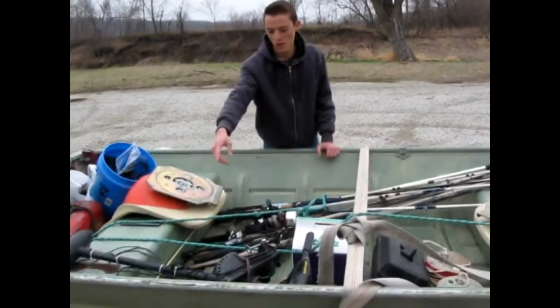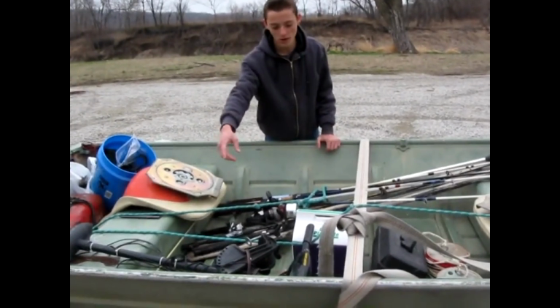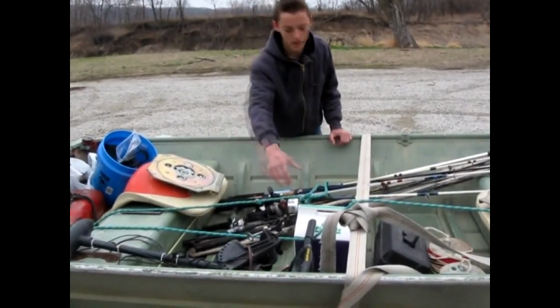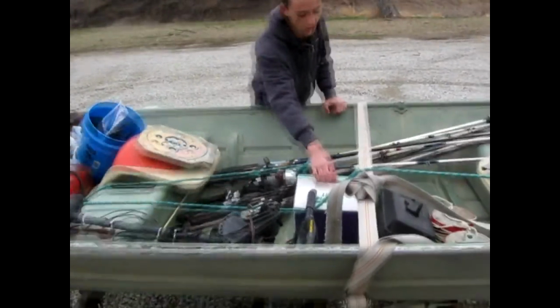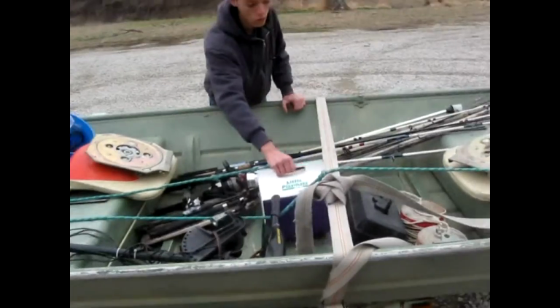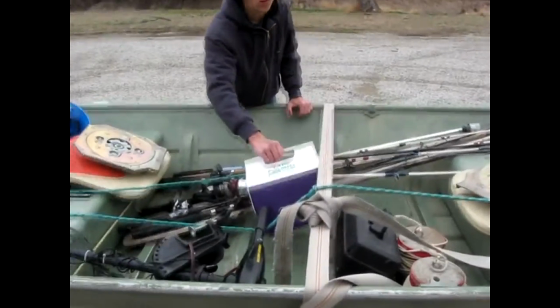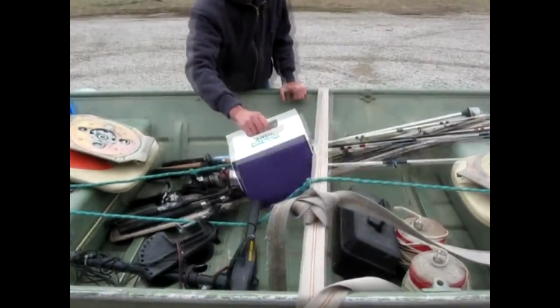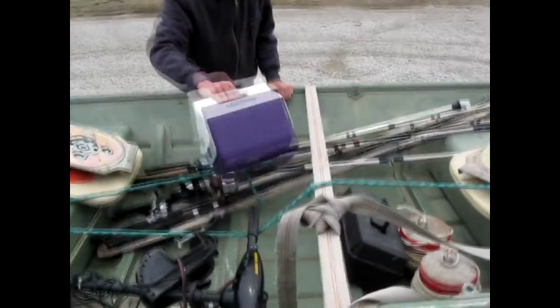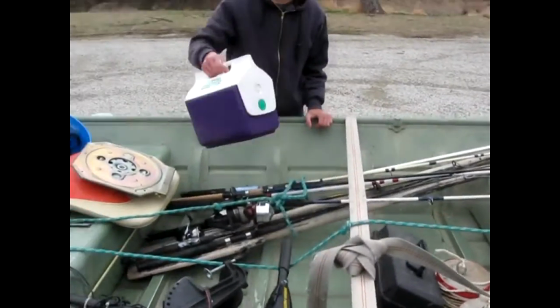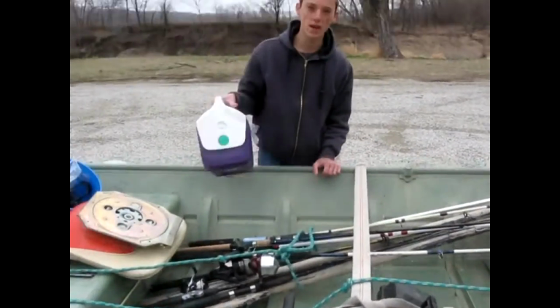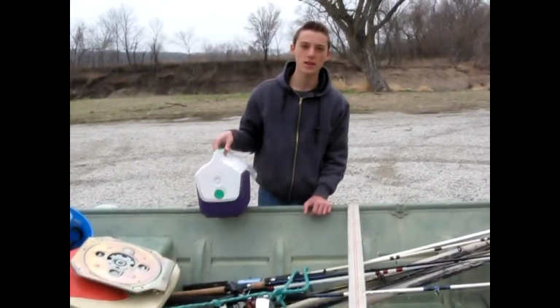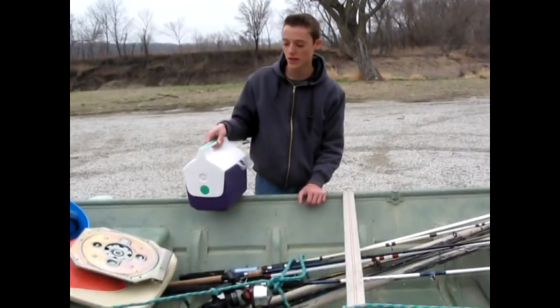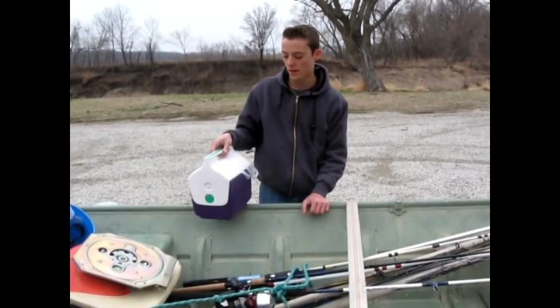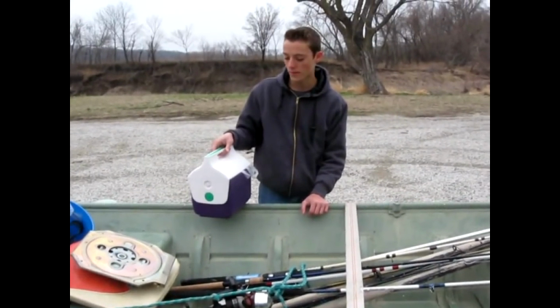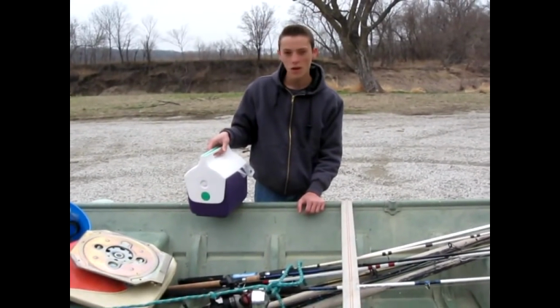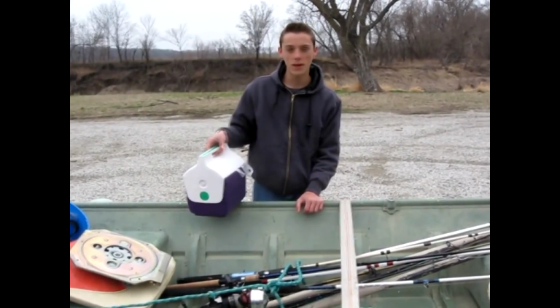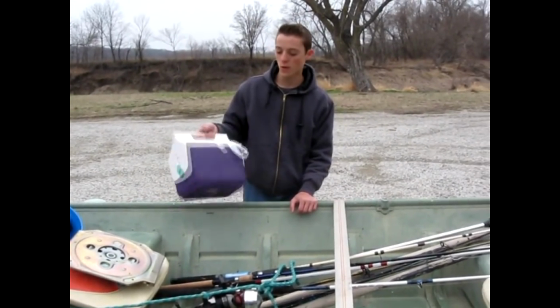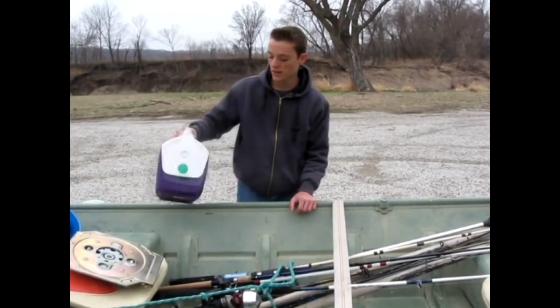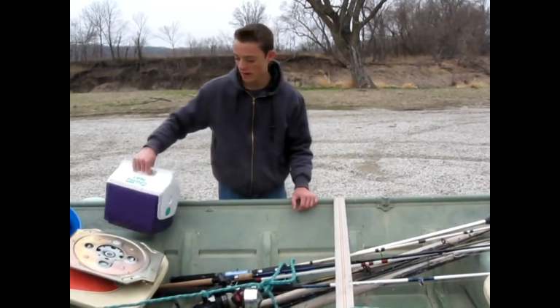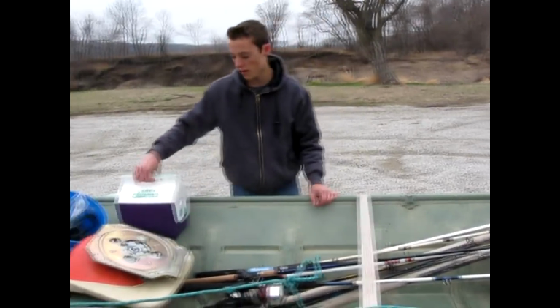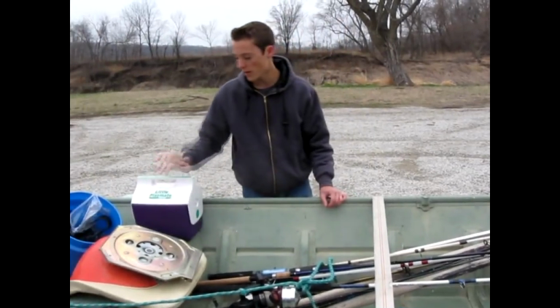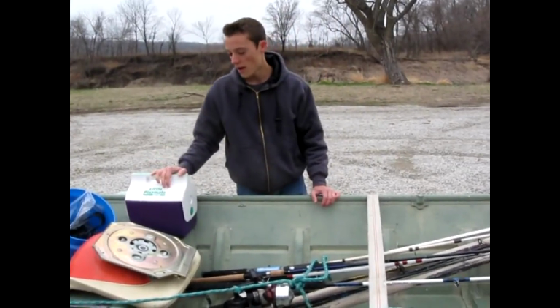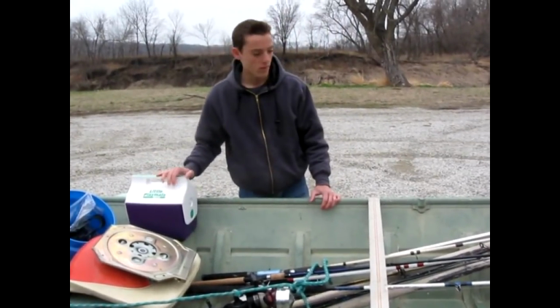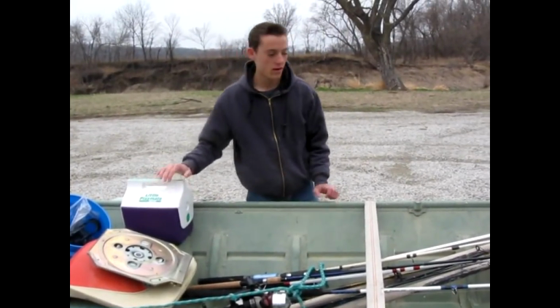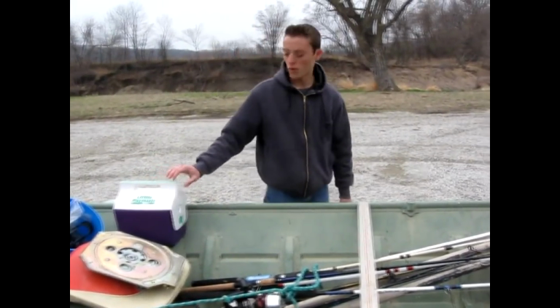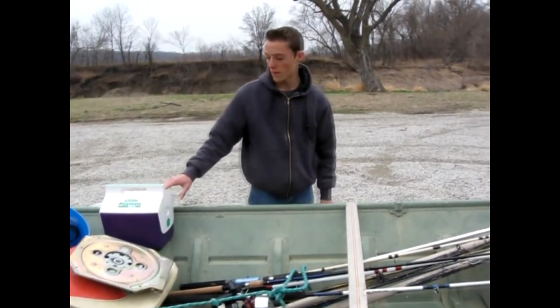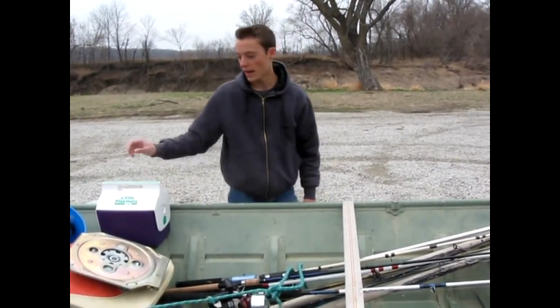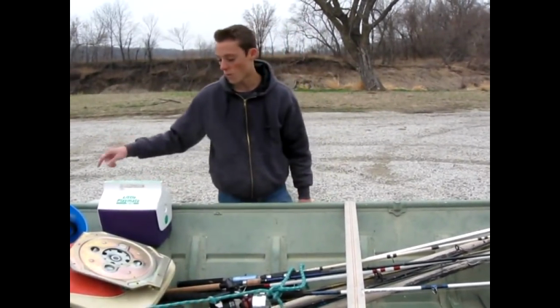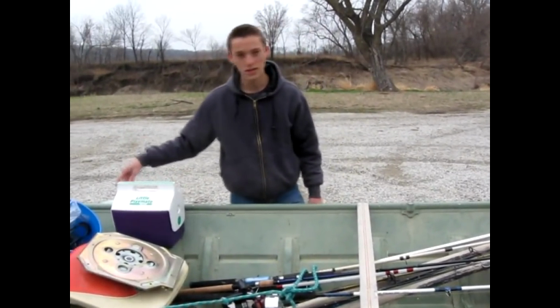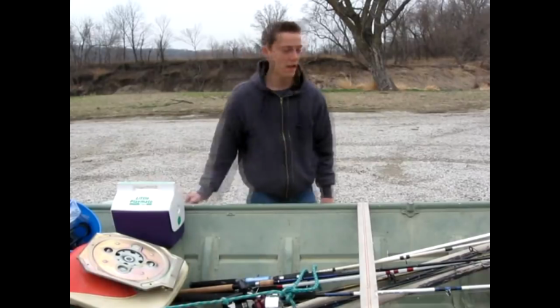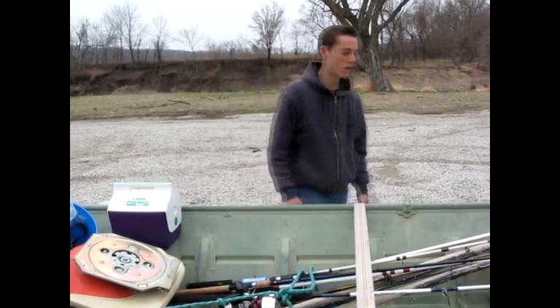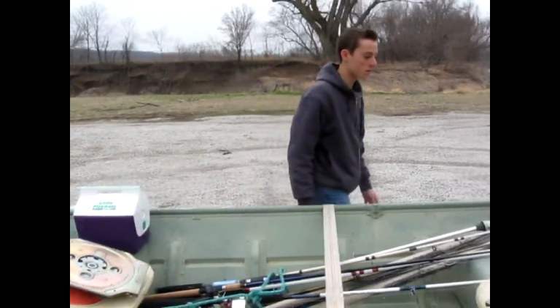I have my trolling motor right here. I have a little cooler which has some frozen shad in it, and I also have other baits — my worms are in here too. So it's kind of a cooler for baits. I have some waters in the back that I always bring.